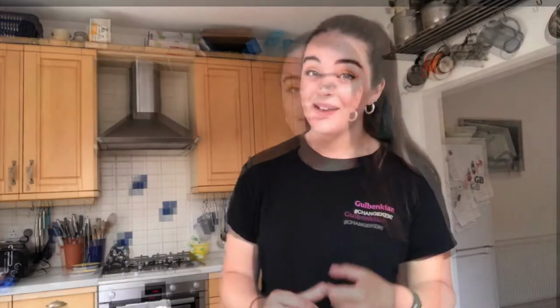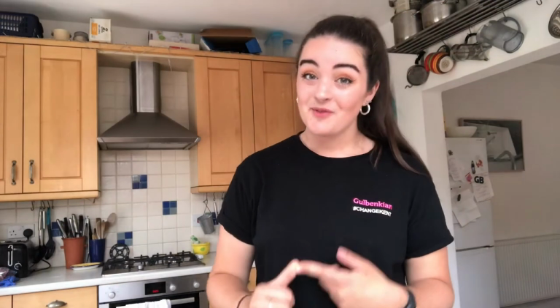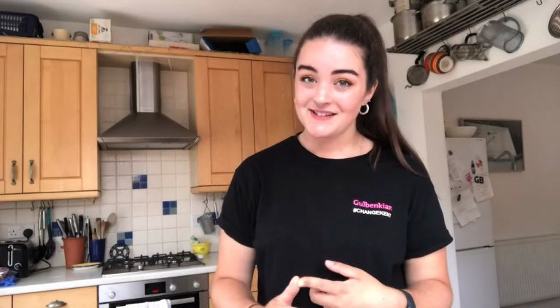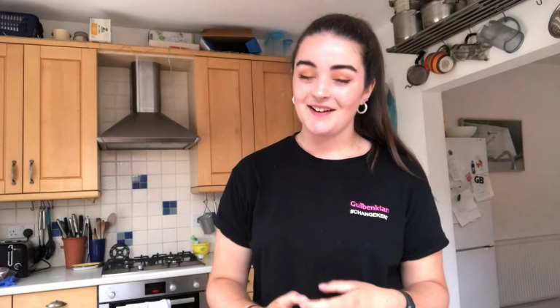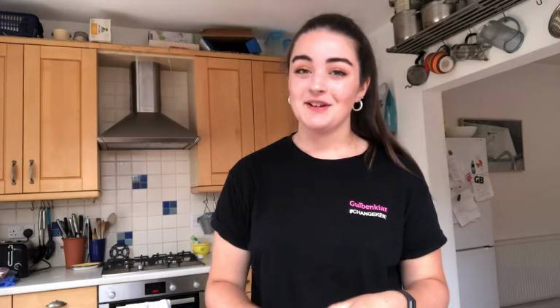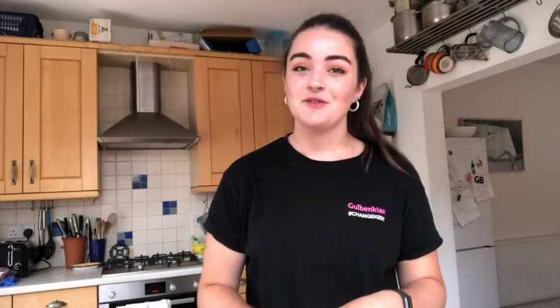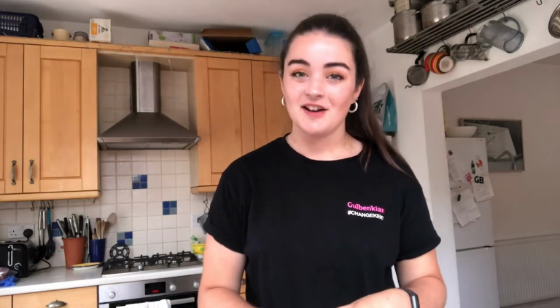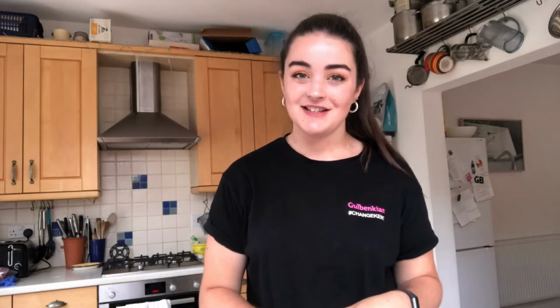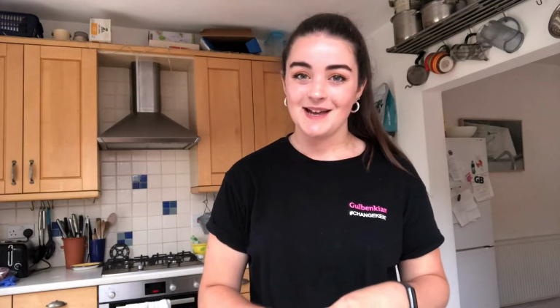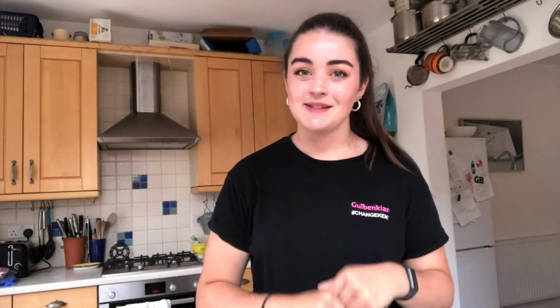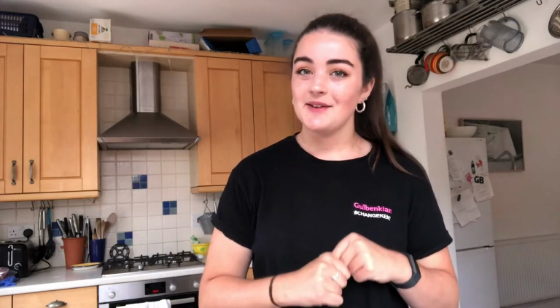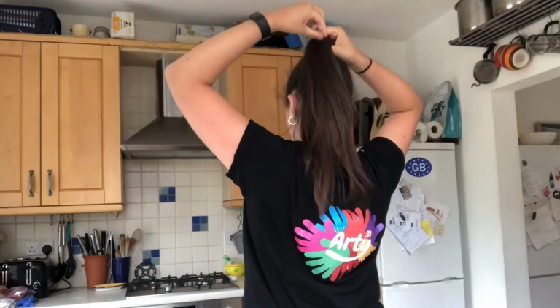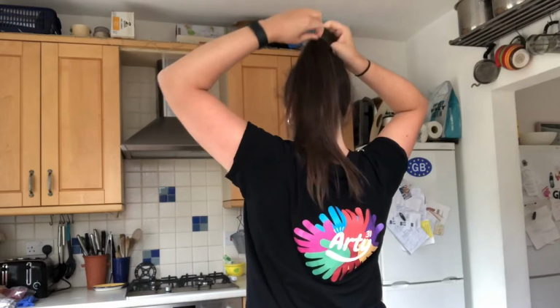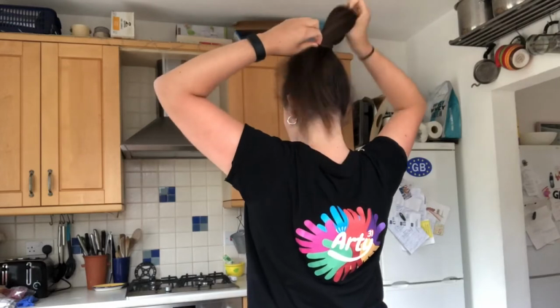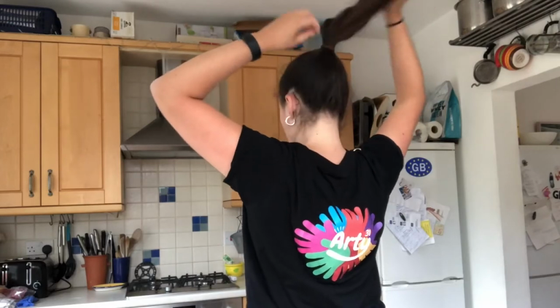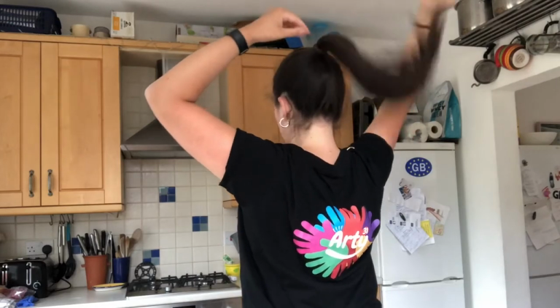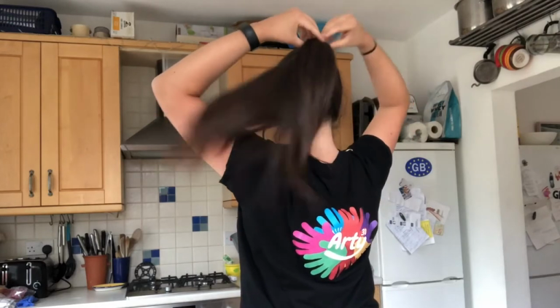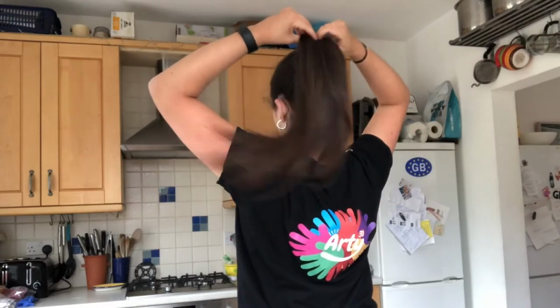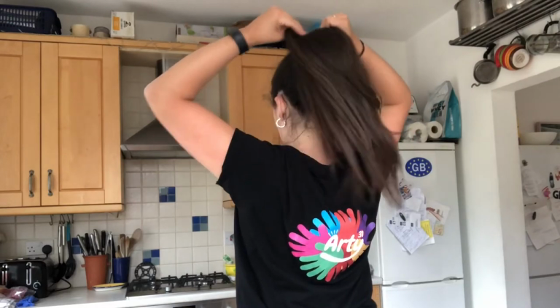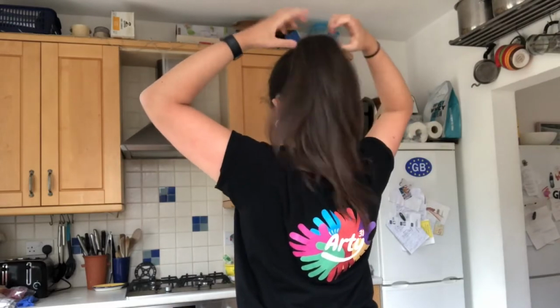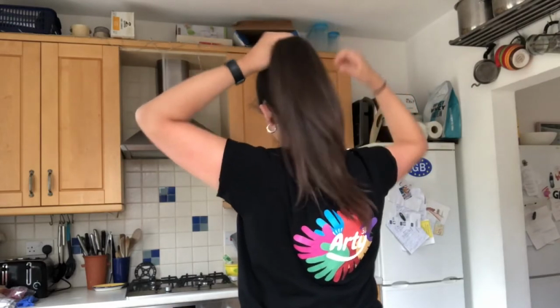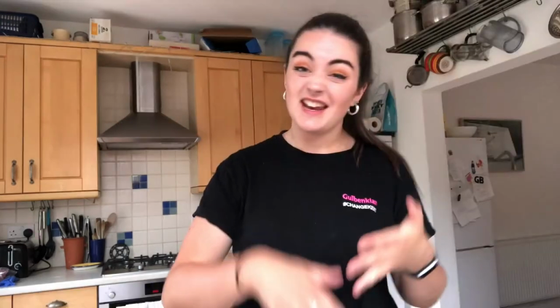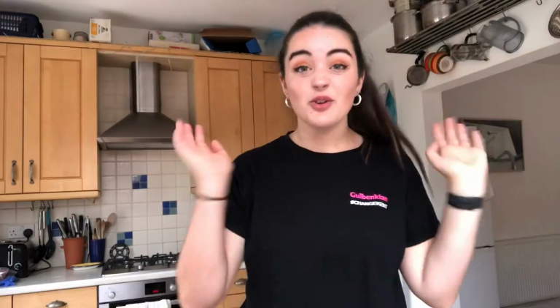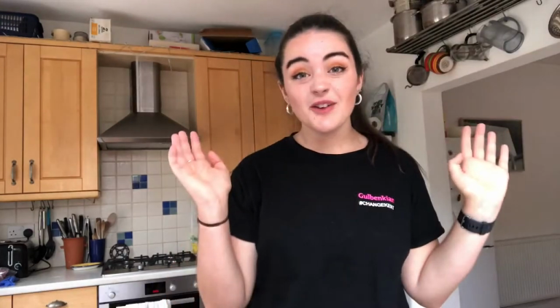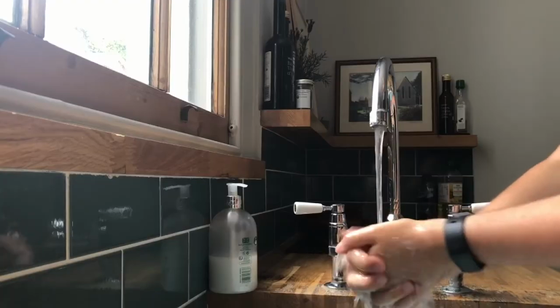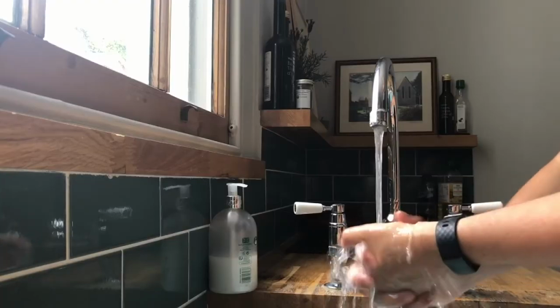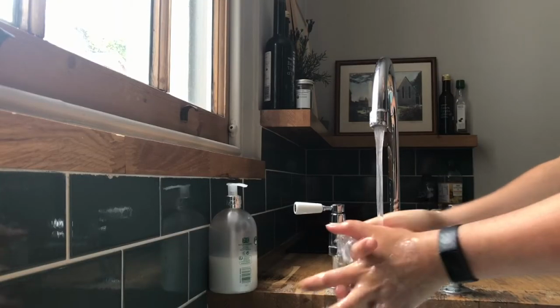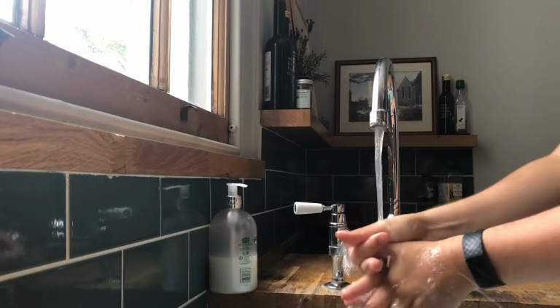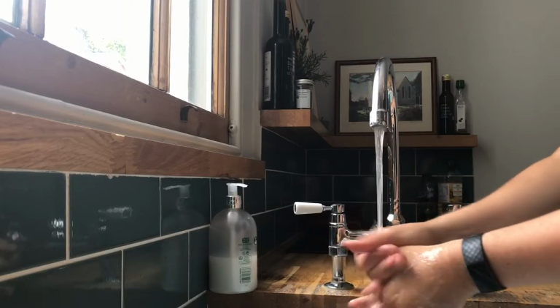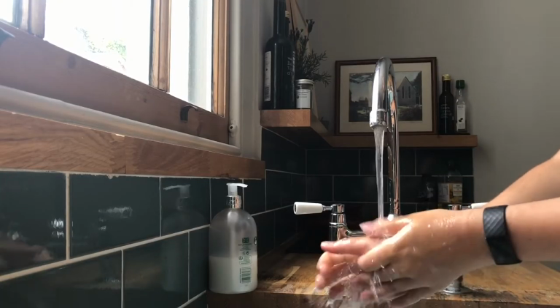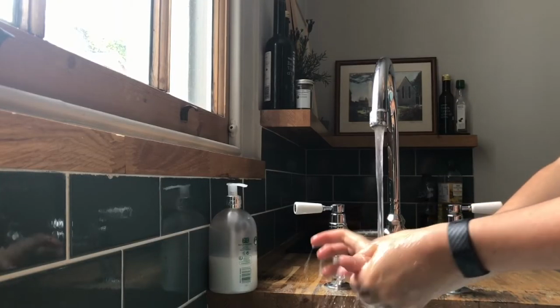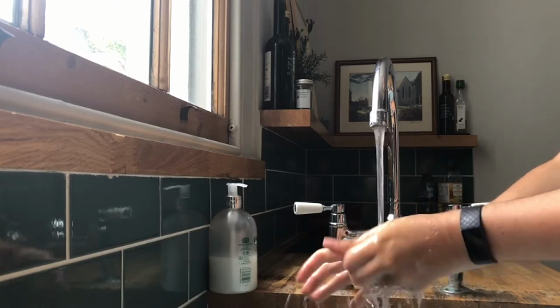Before we start I'm going to go through some hygiene steps. If you've got long hair I'd advise you to tie it up and just get it out of your face, and then I'm going to wash my hands as well.